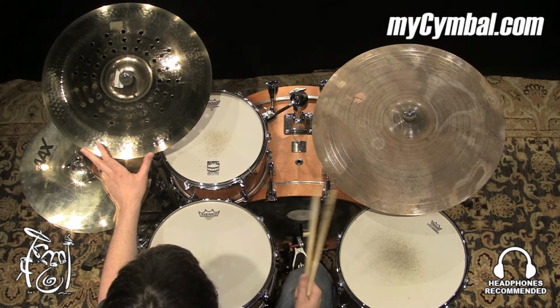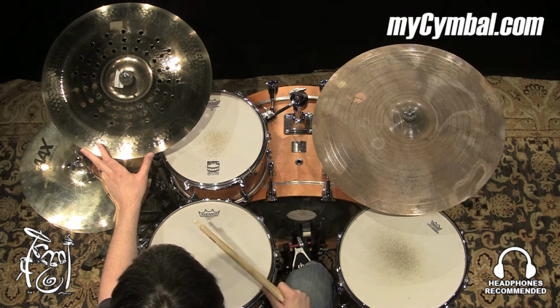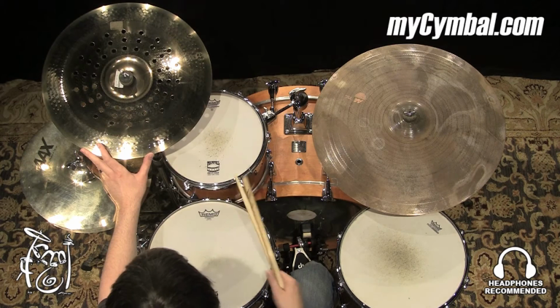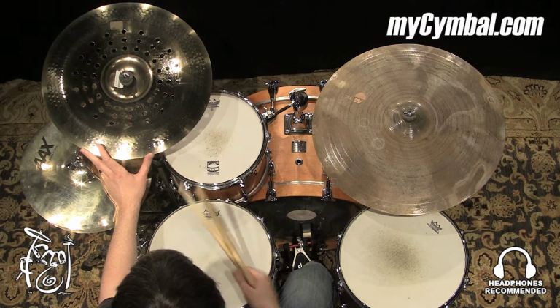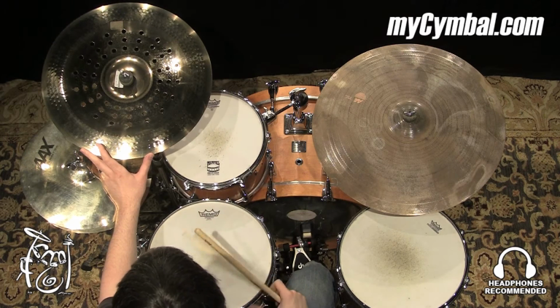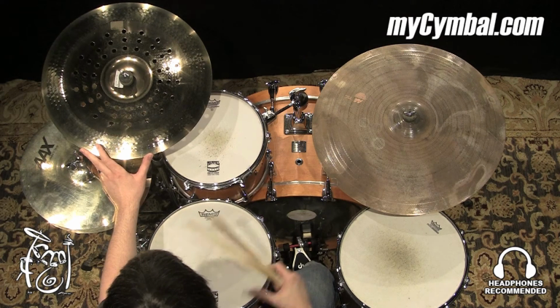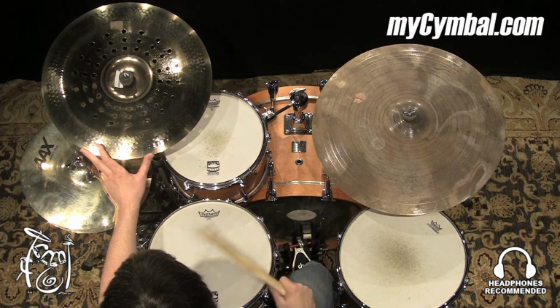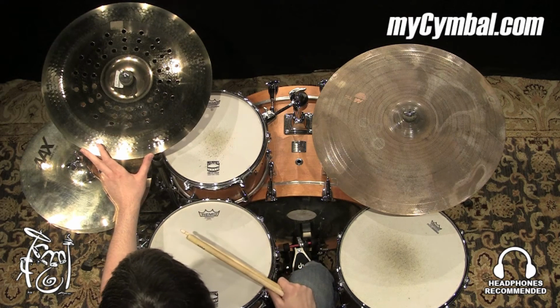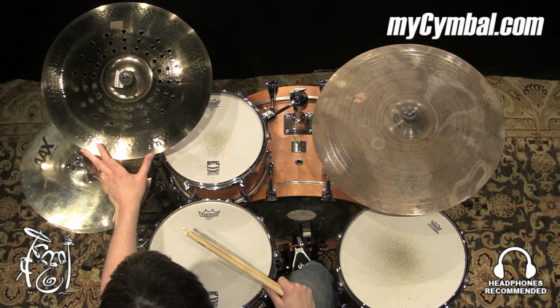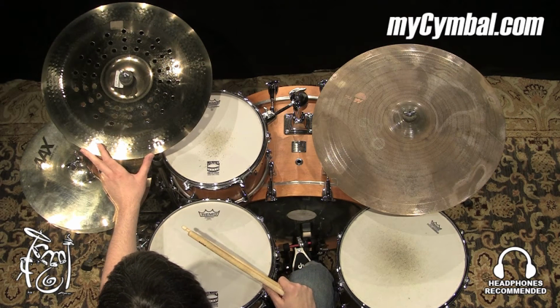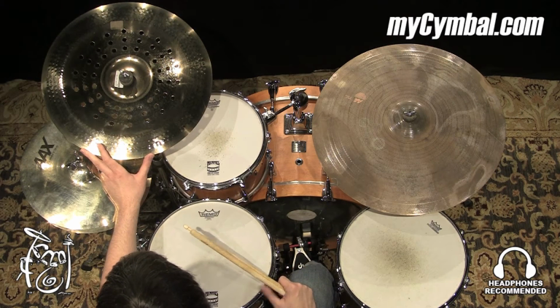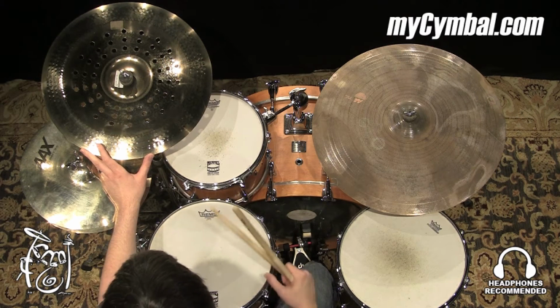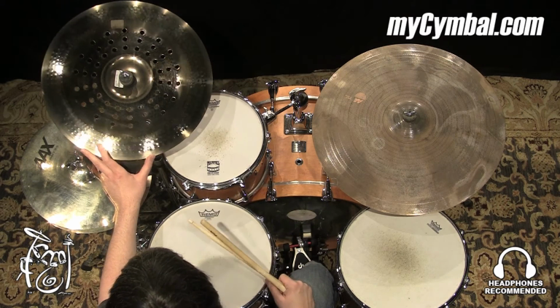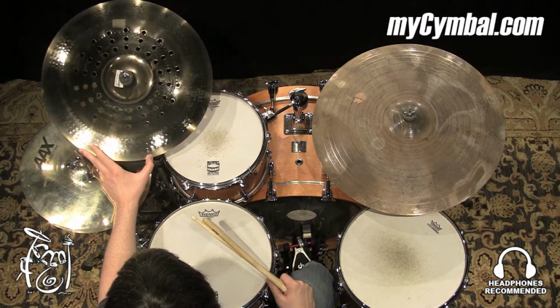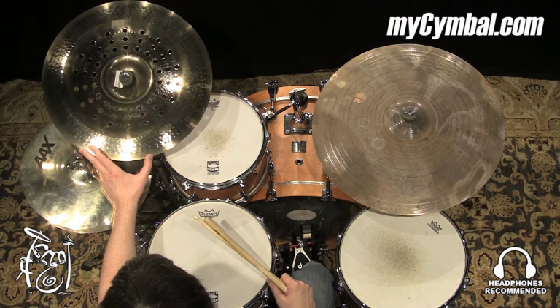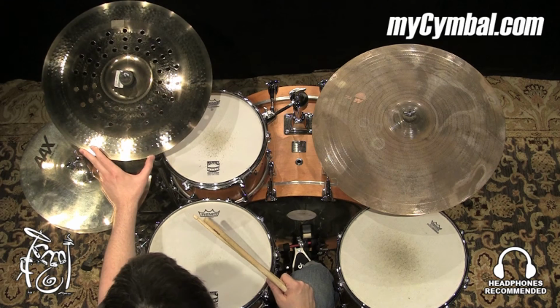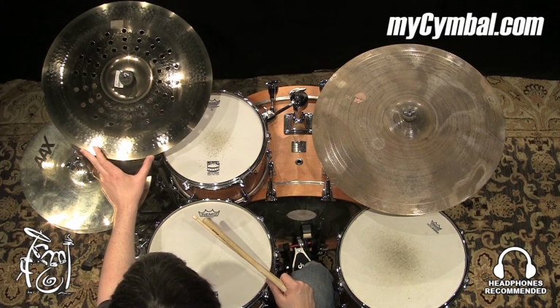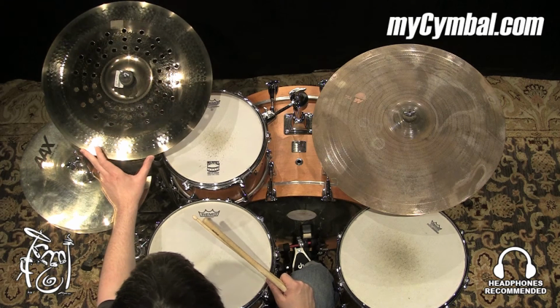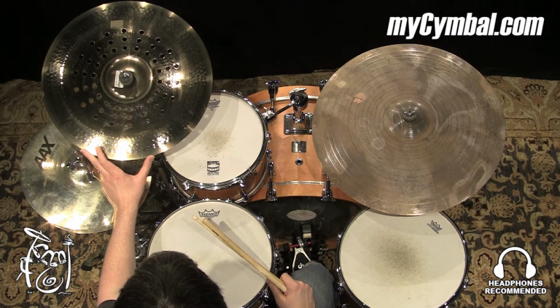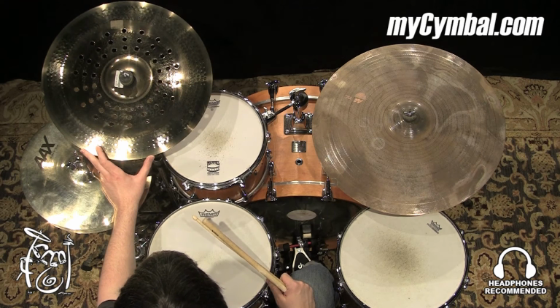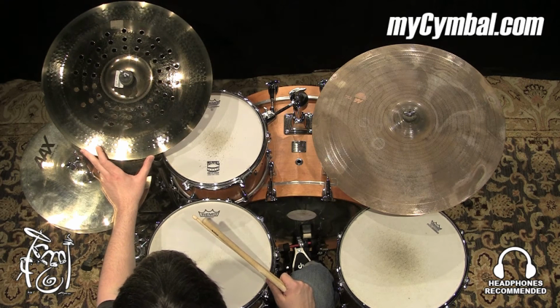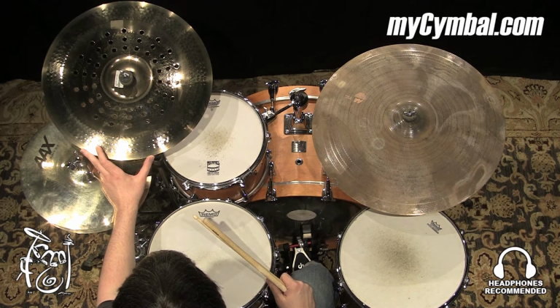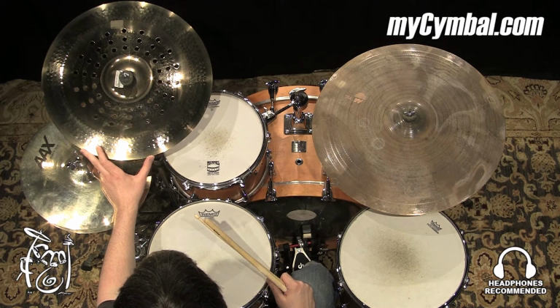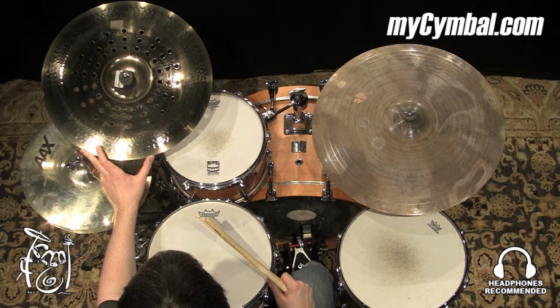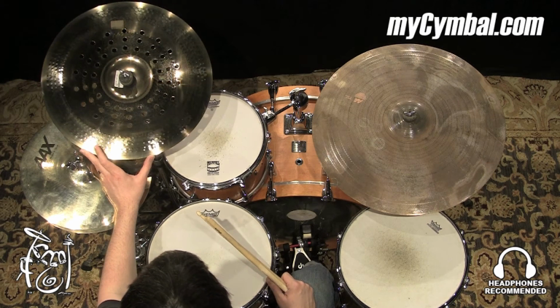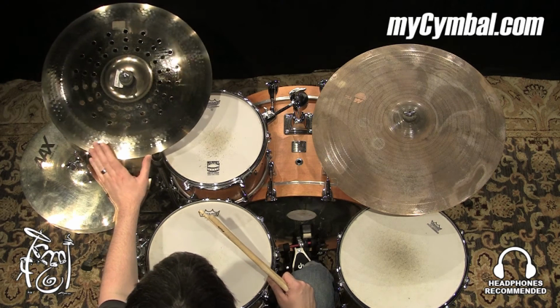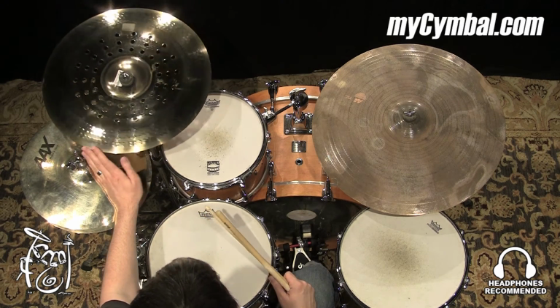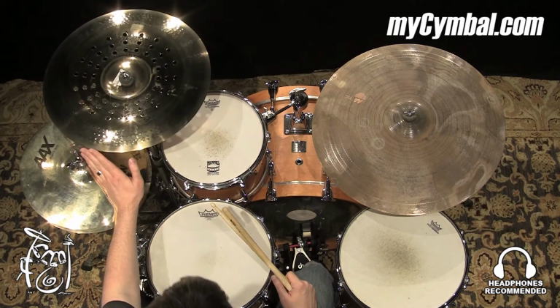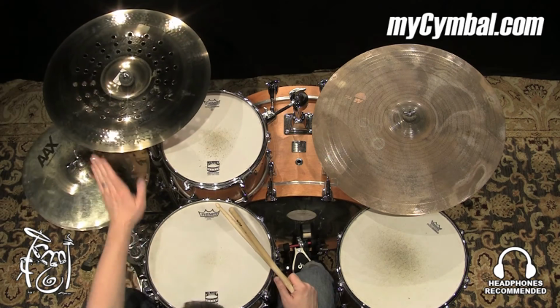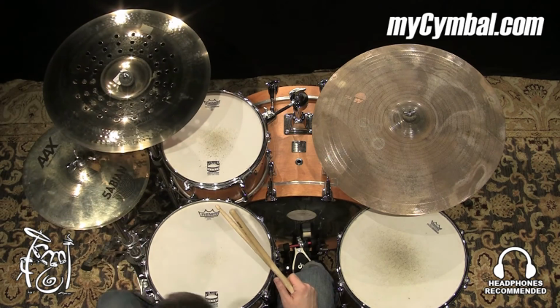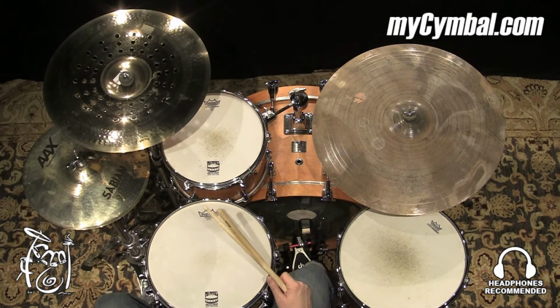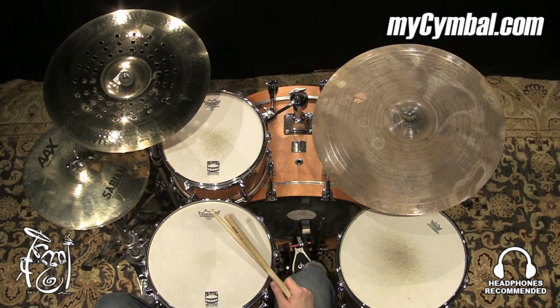So there at the very end, I was playing a little softer, and you still get a really nice, full, responsive sound. You can get this exact Sabian 19-inch AAX Holy China in a brilliant finish only at mysymbol.com.